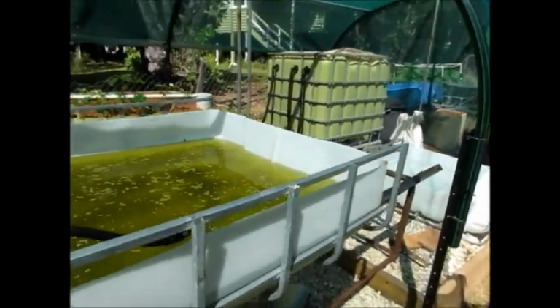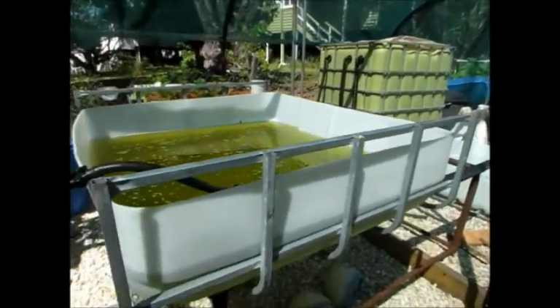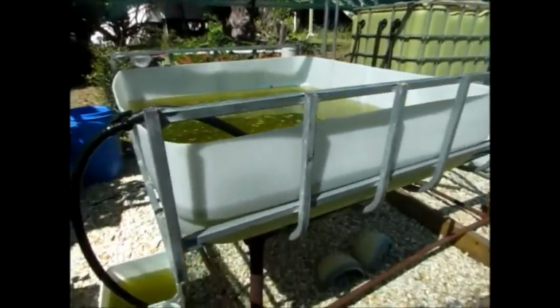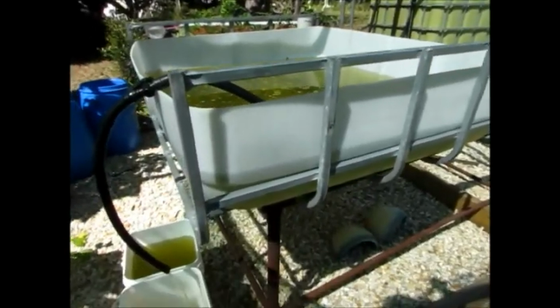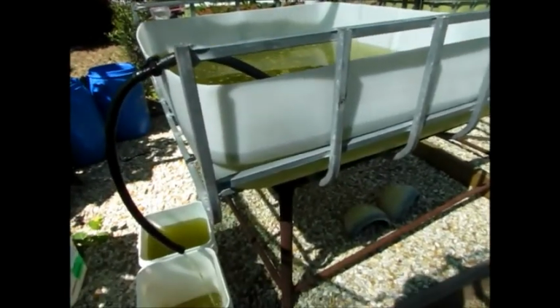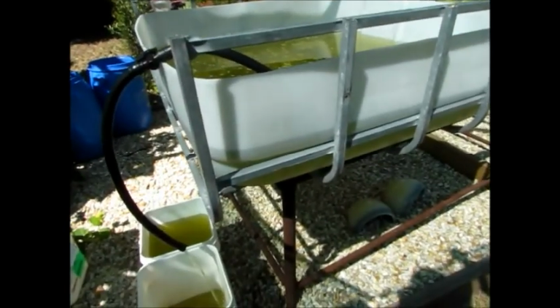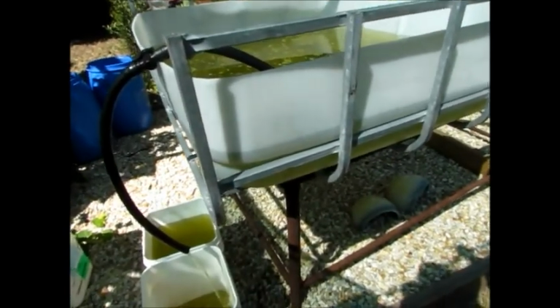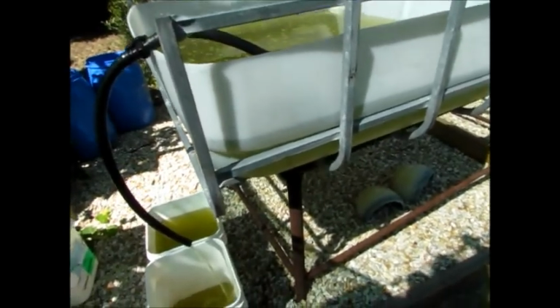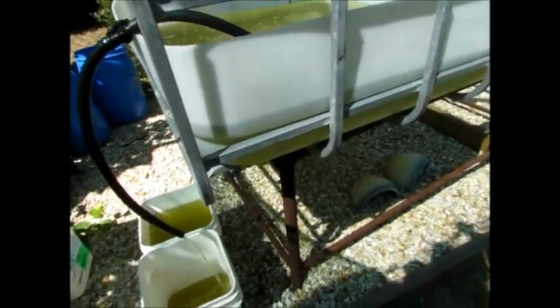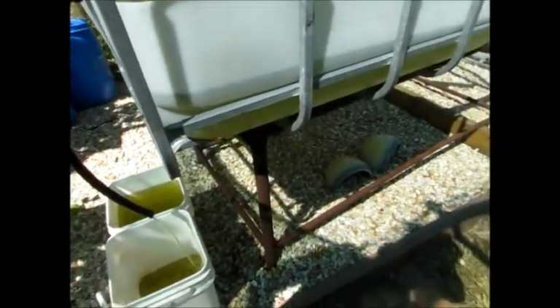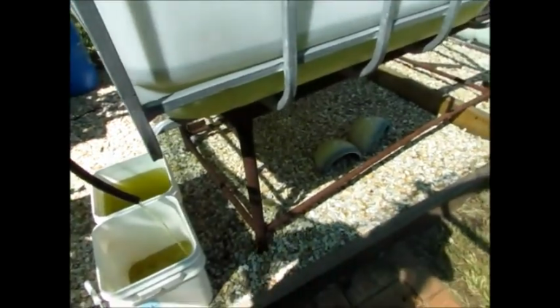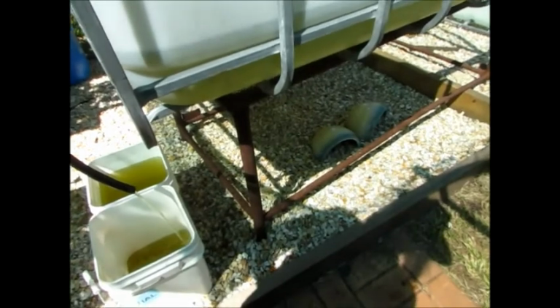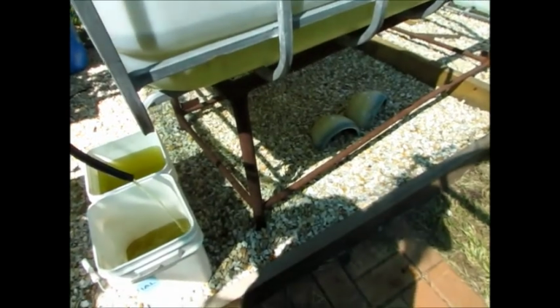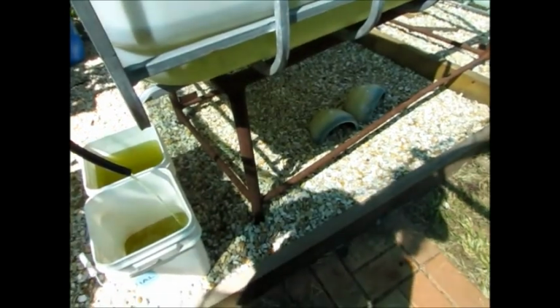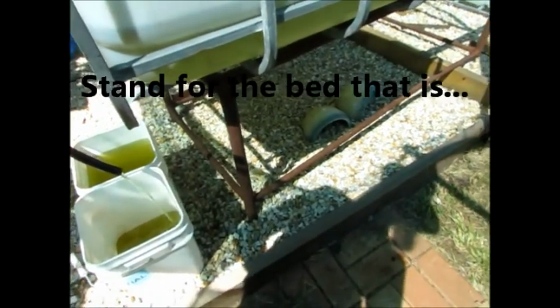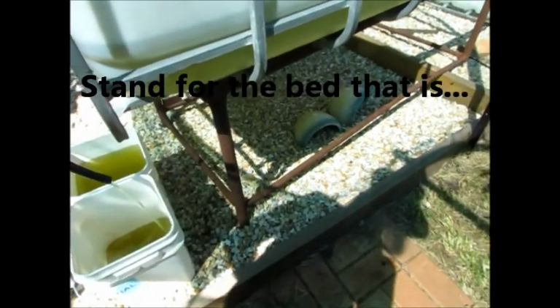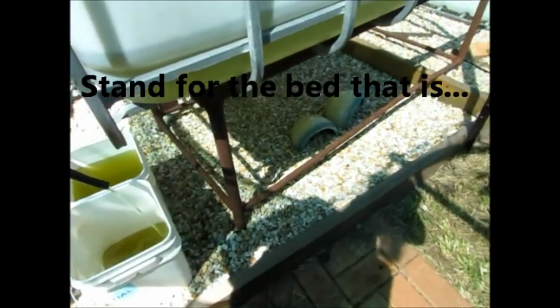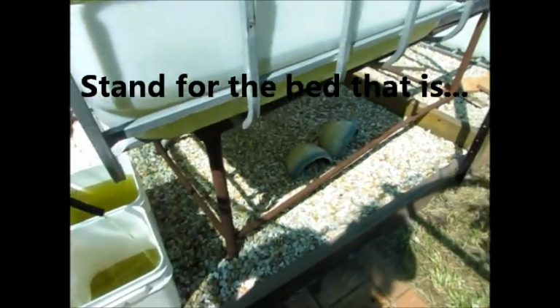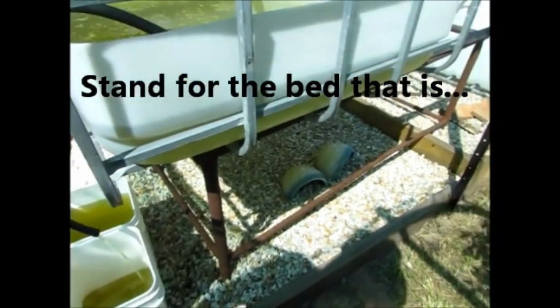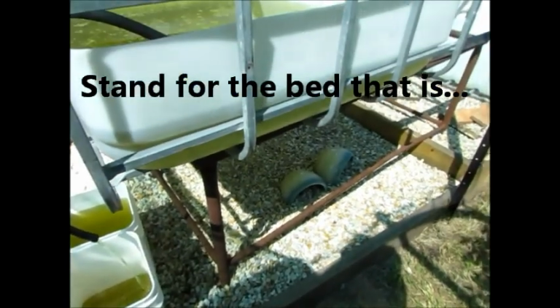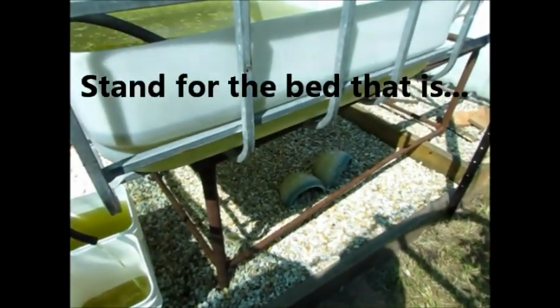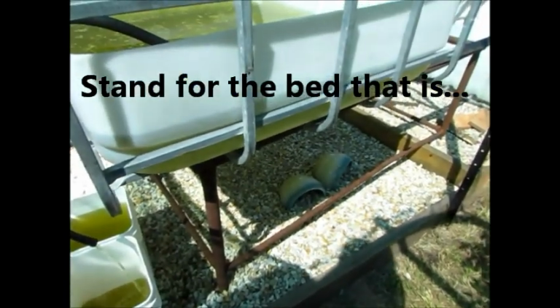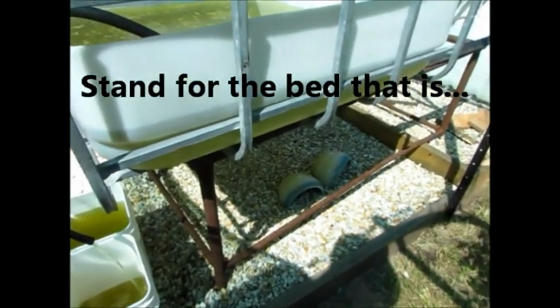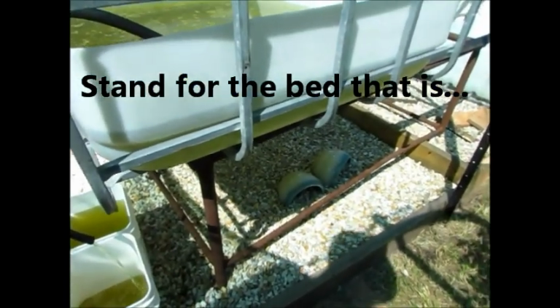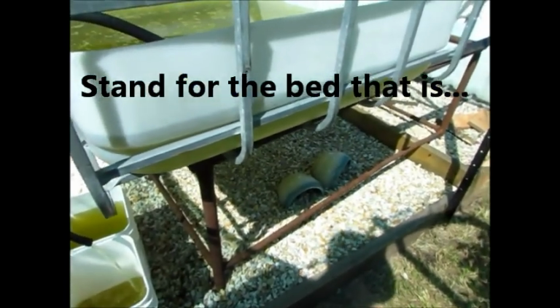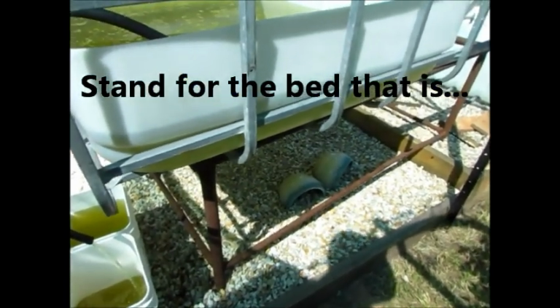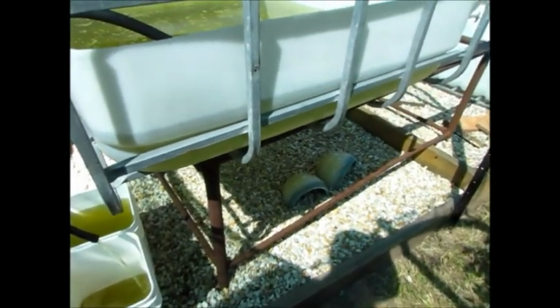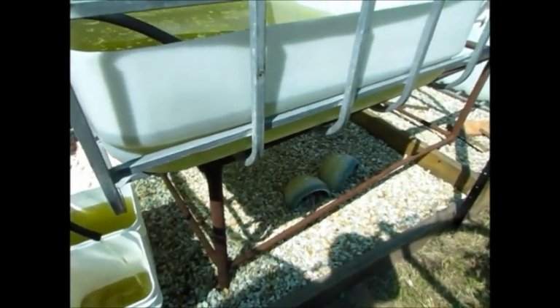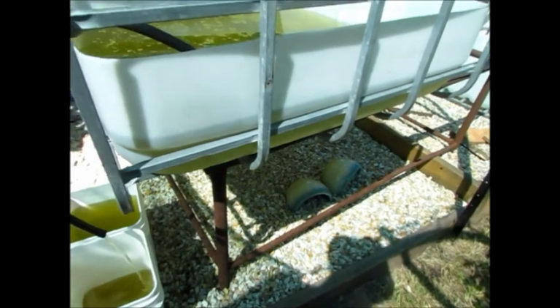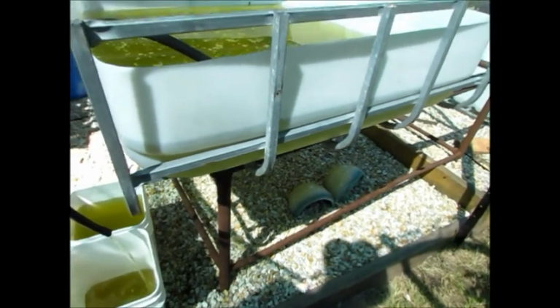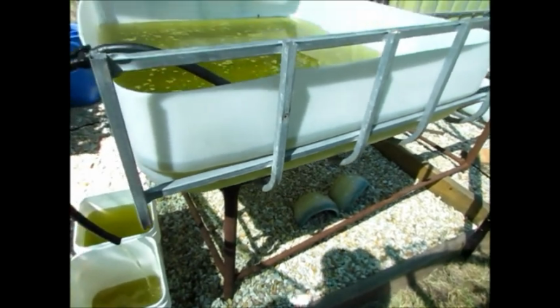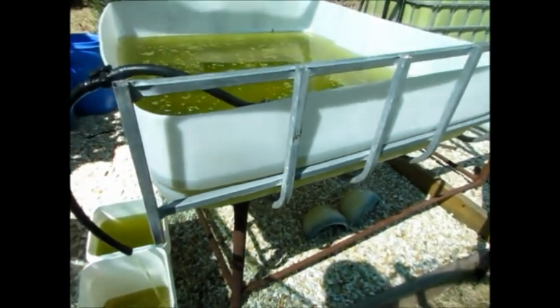I'm using this opportunity to cut down the rest of this bed now I know how I want it to go for the aquaponics setup, and get that in place at the same time nice and level and ready for the grow beds.